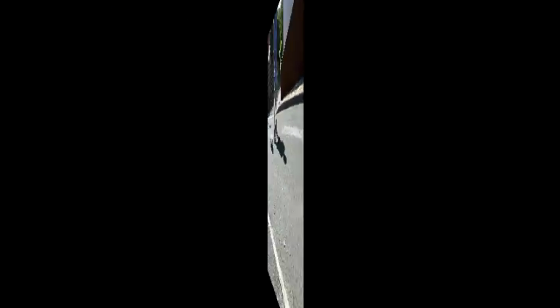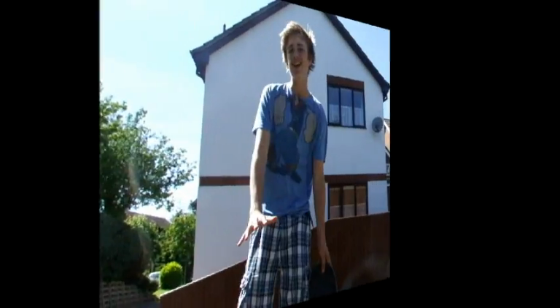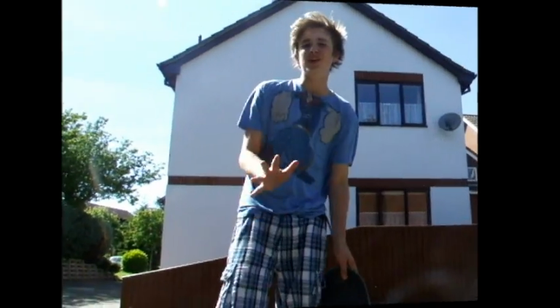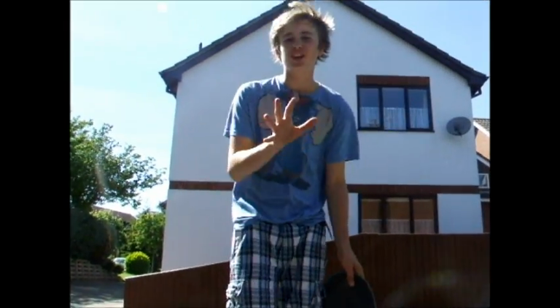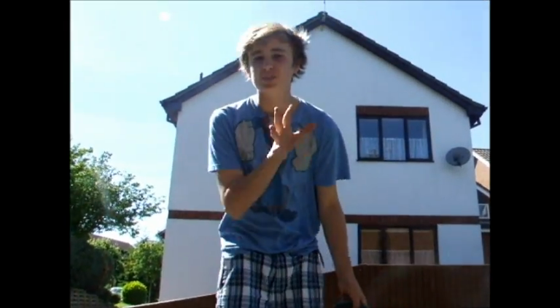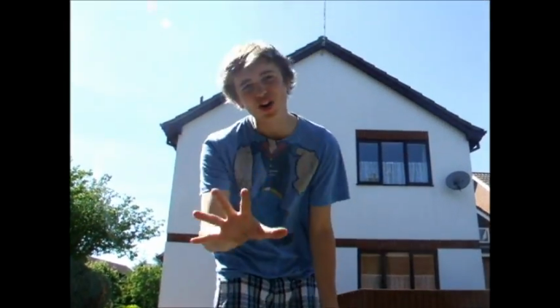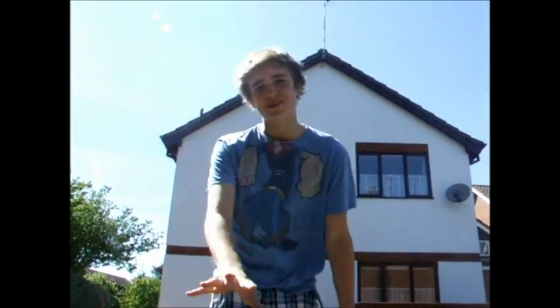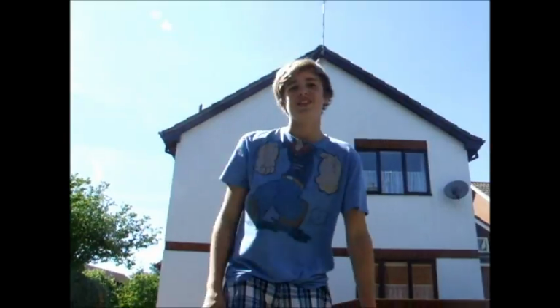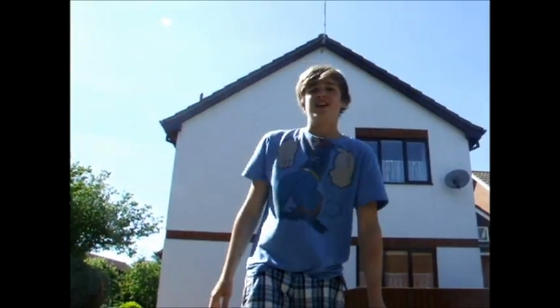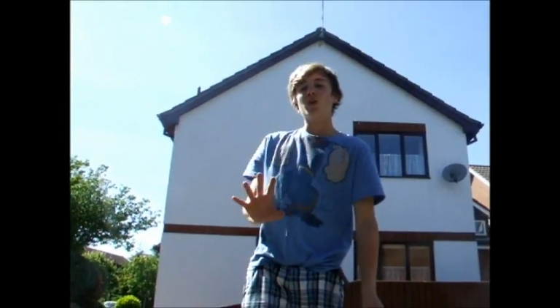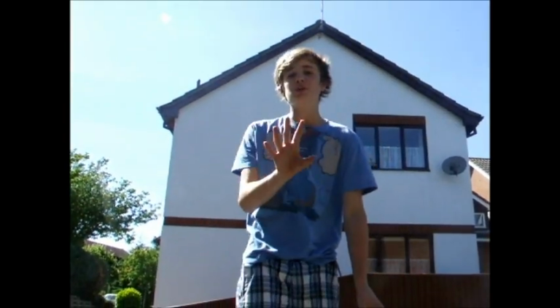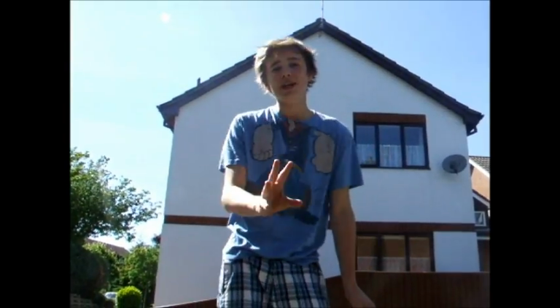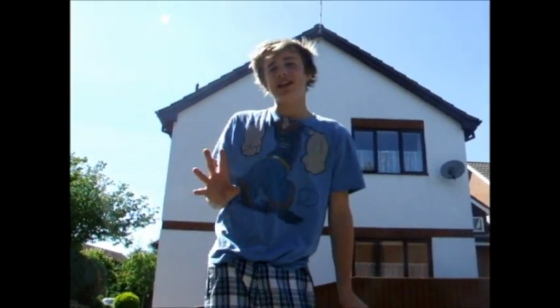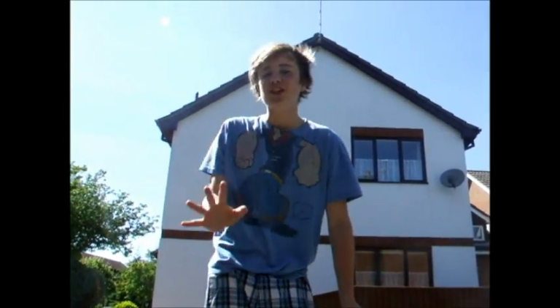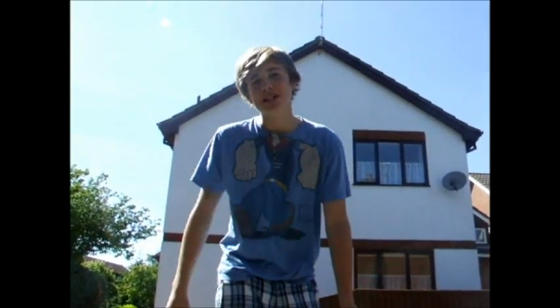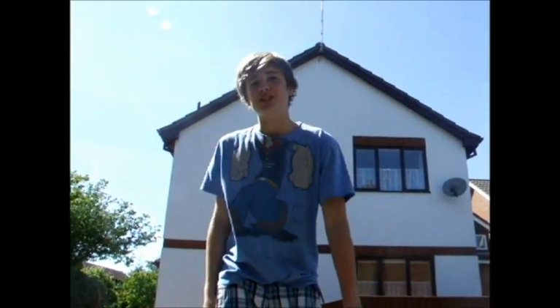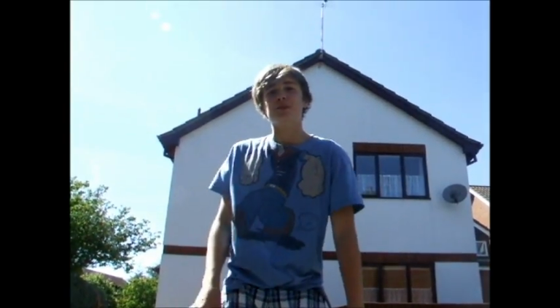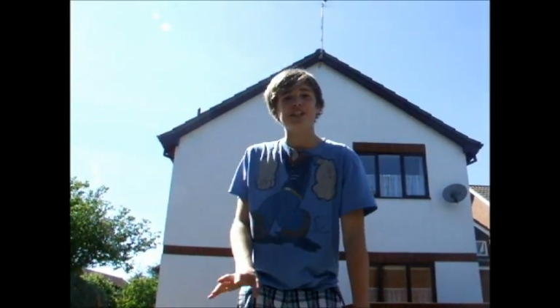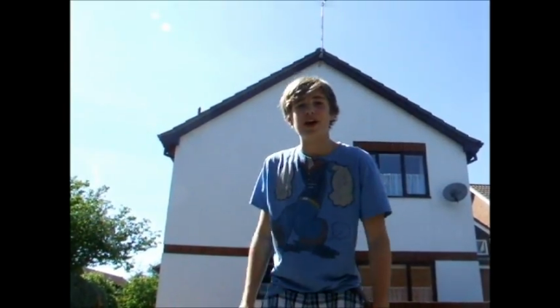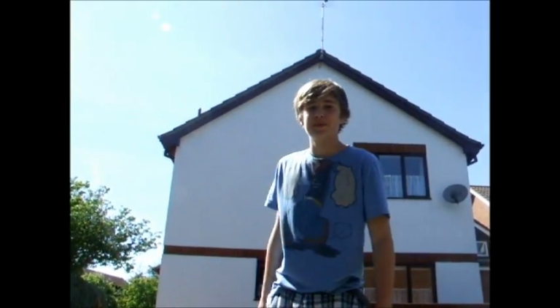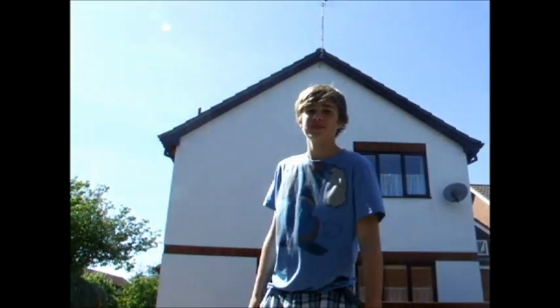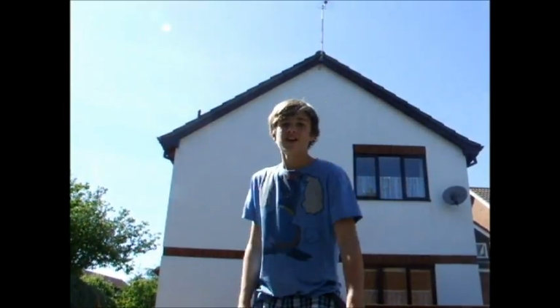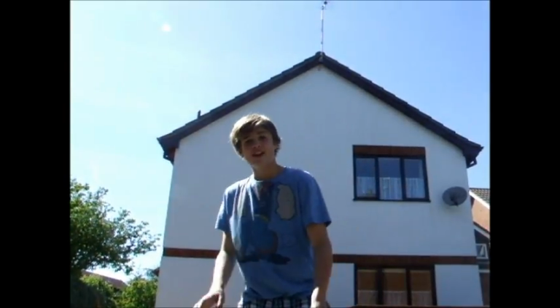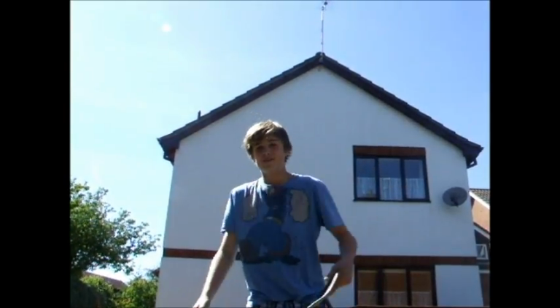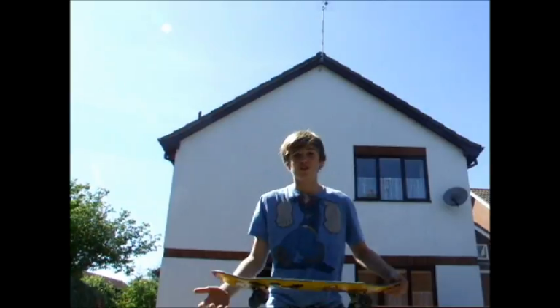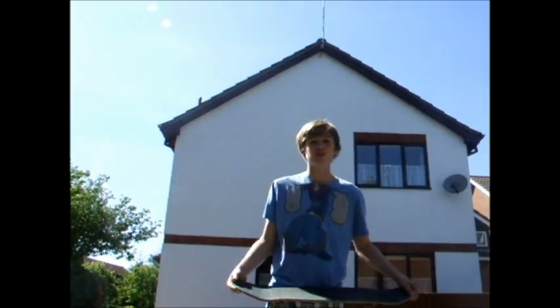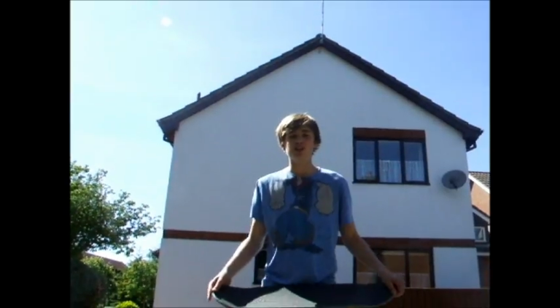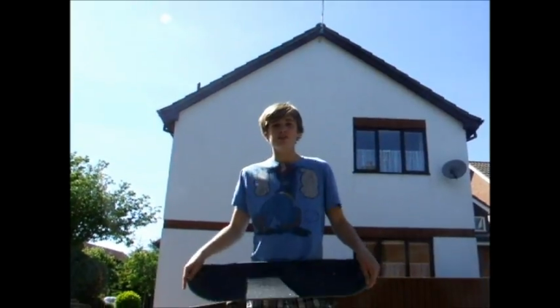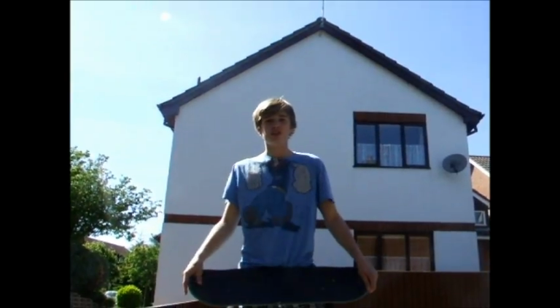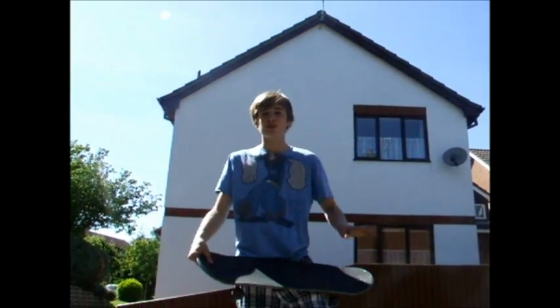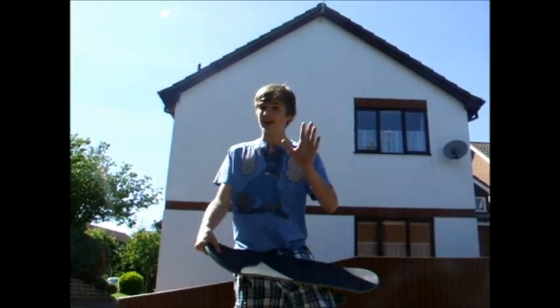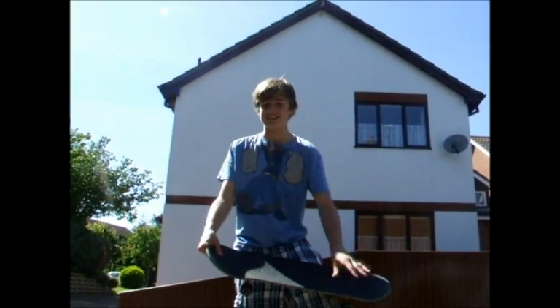Today we're going to learn how to ollie, one of the most basic and fundamental skateboard tricks around. First of all, I'm going to demonstrate it with my hands.